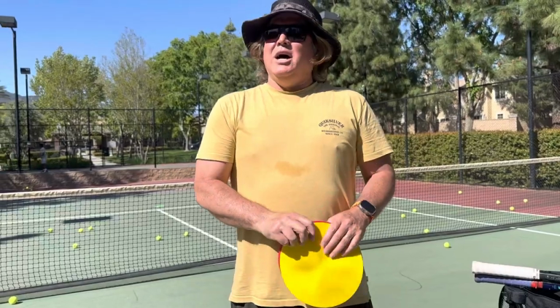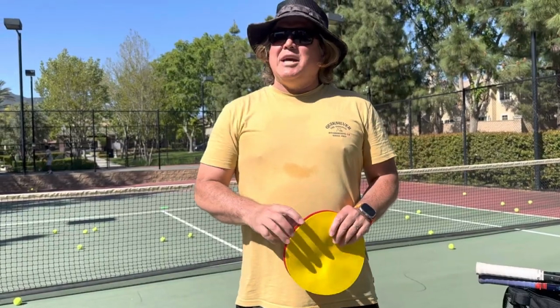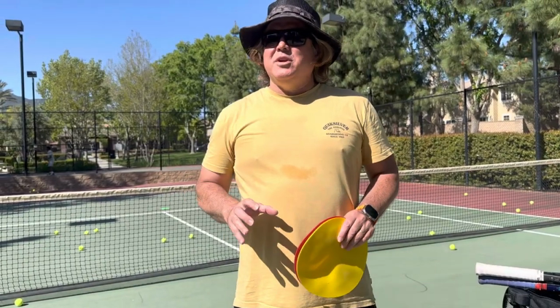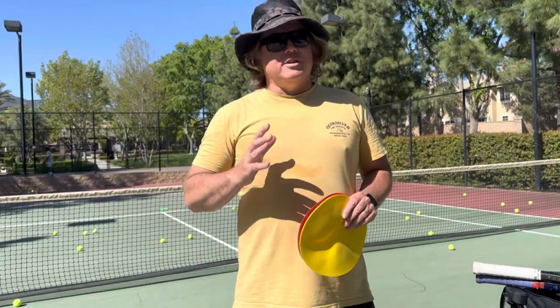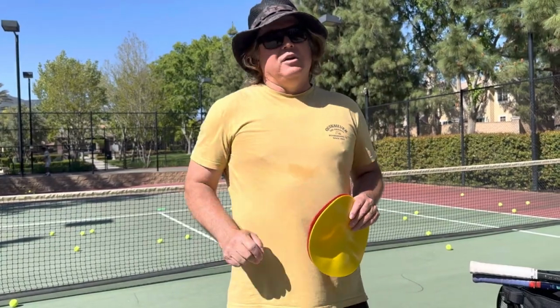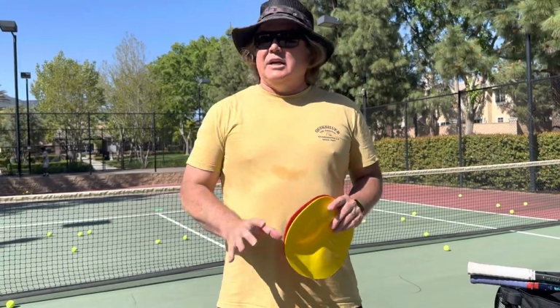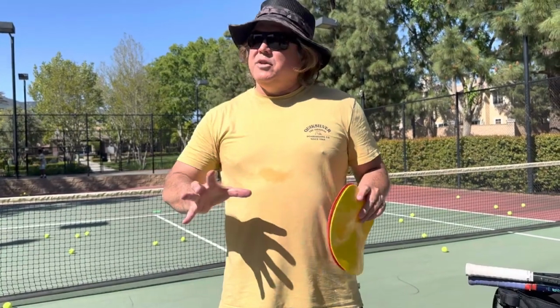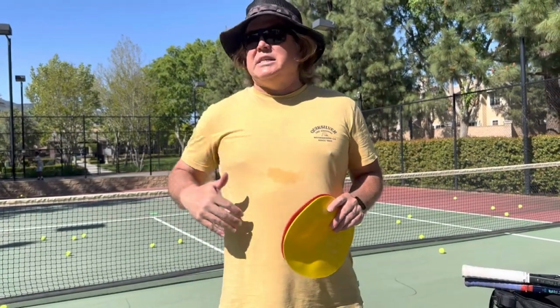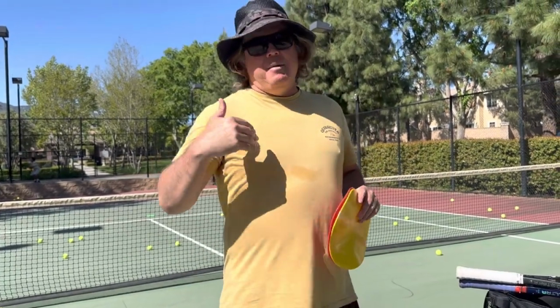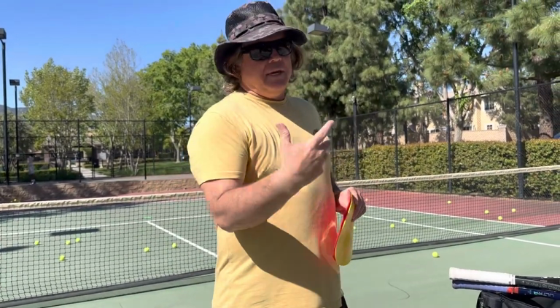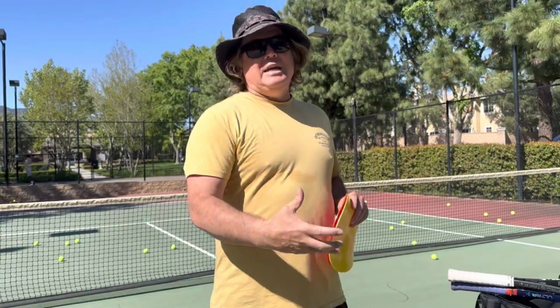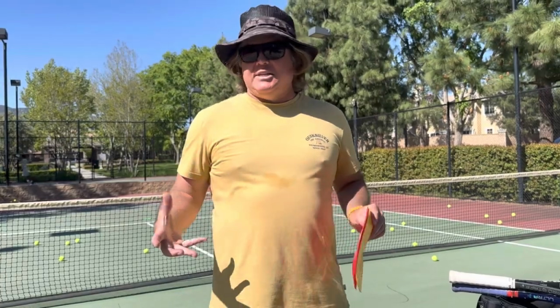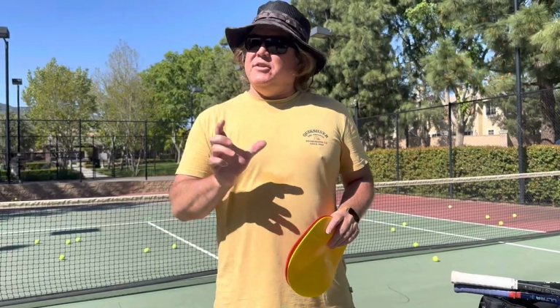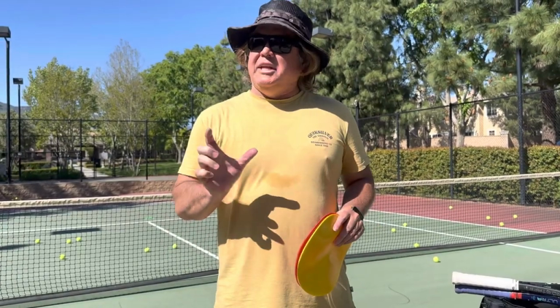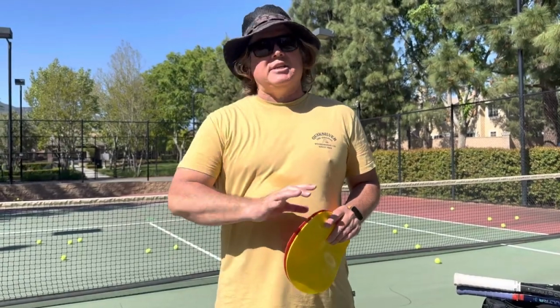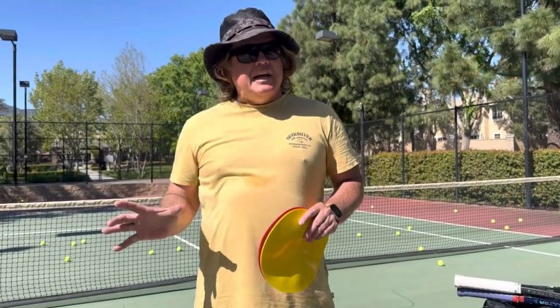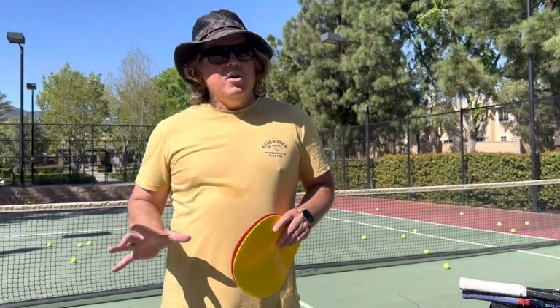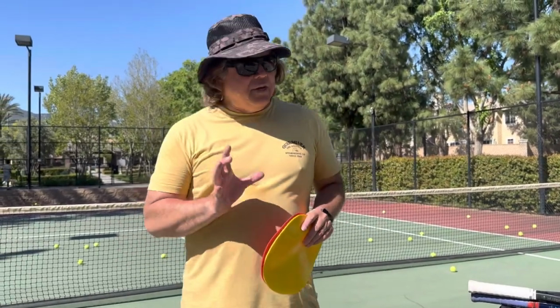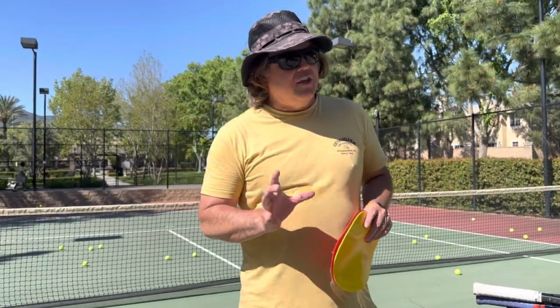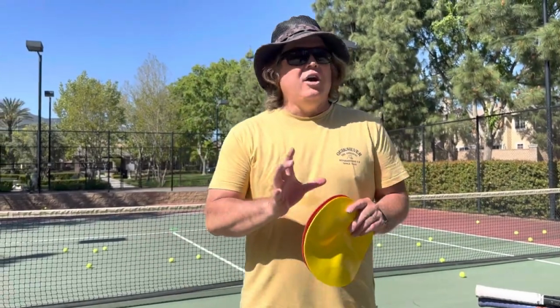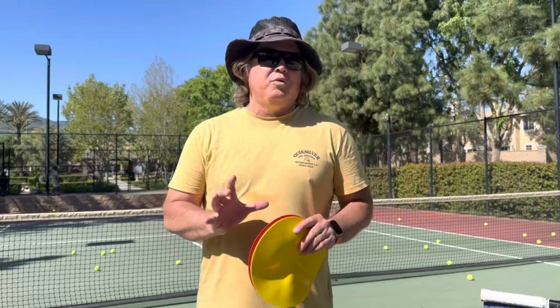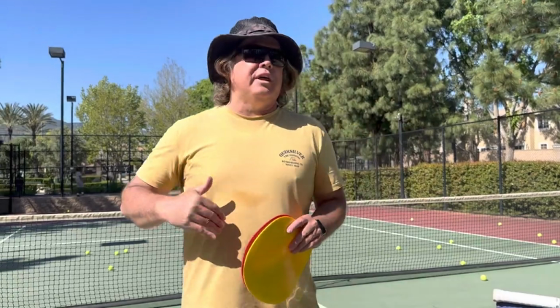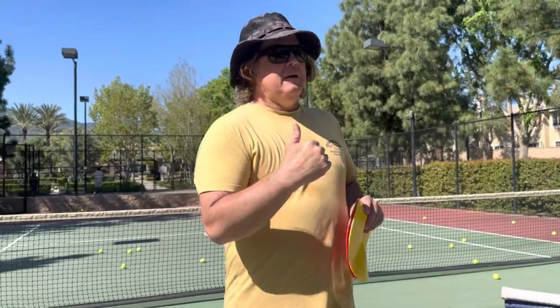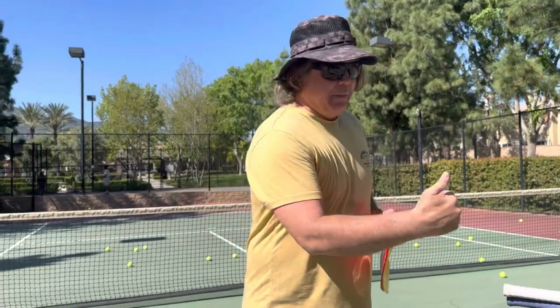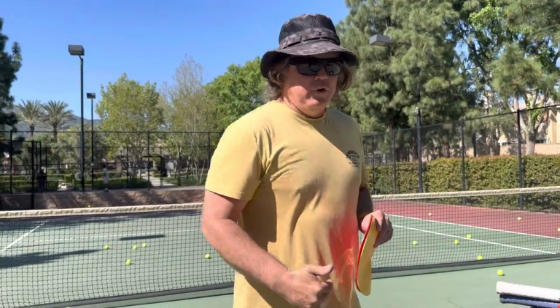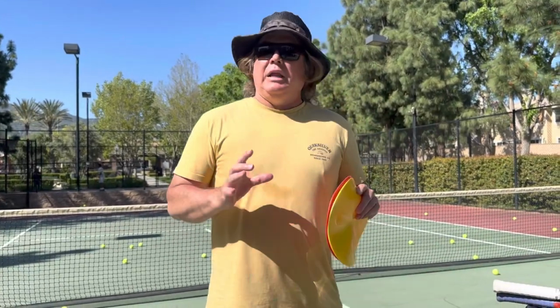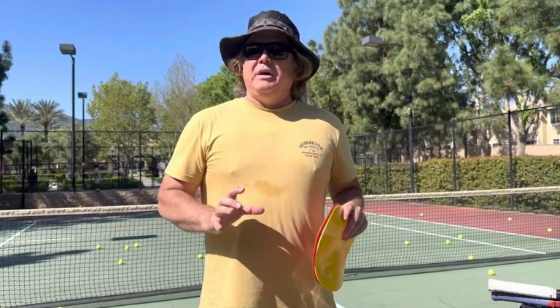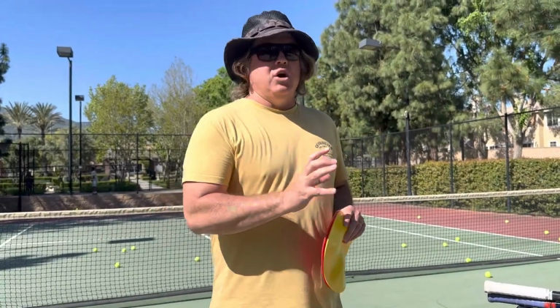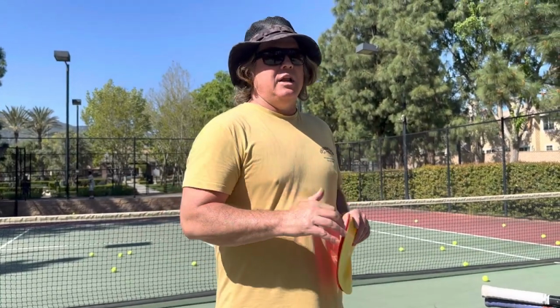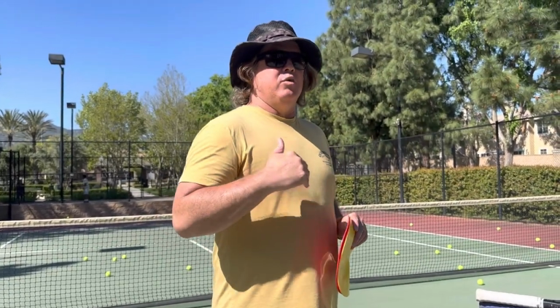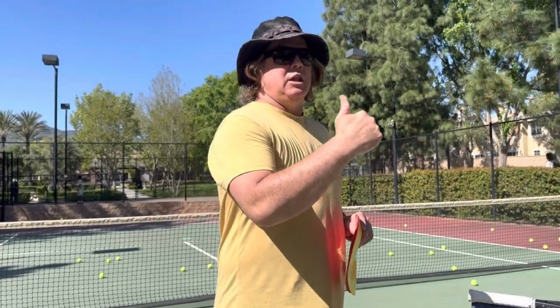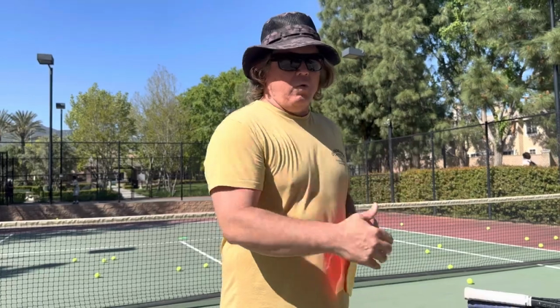Hello Tennis Anyone Coaches. Coach Bill here. I'd like to talk with you guys about the peewee tennis class, ages three to six. As you know, this can be a challenging group to work with, but I'm going to give you a little bit to go on that will go a long way.